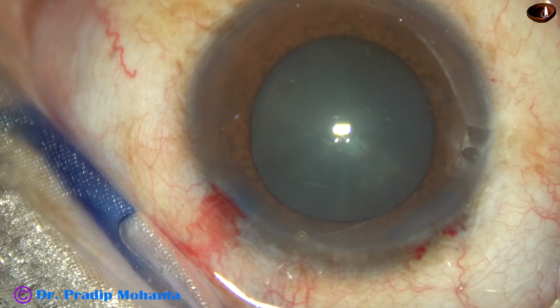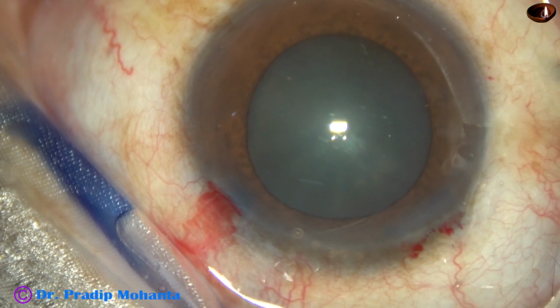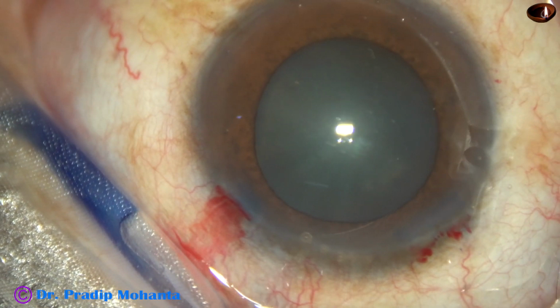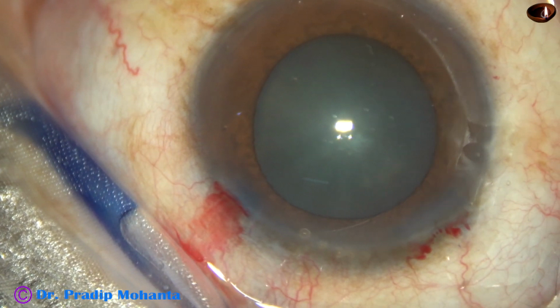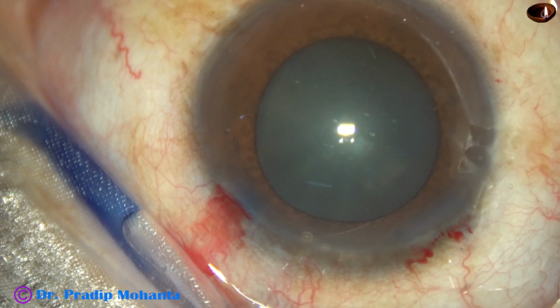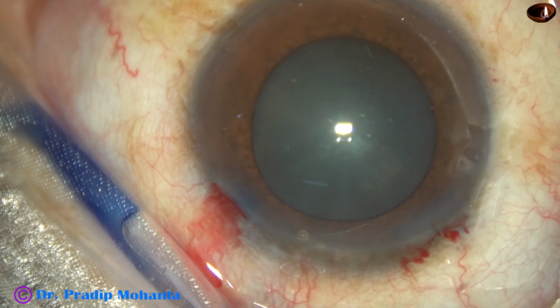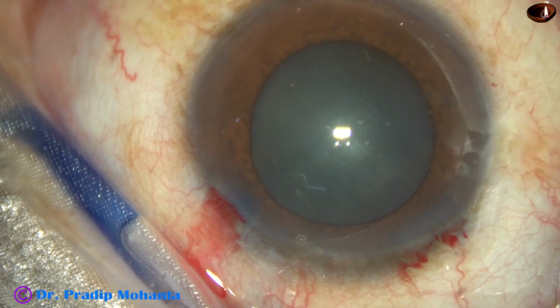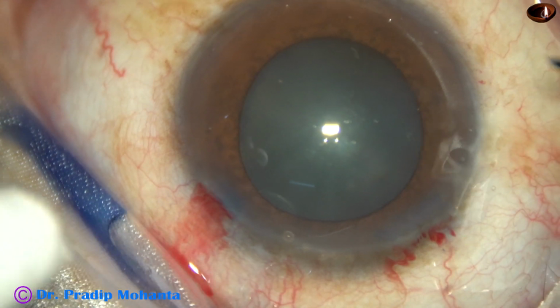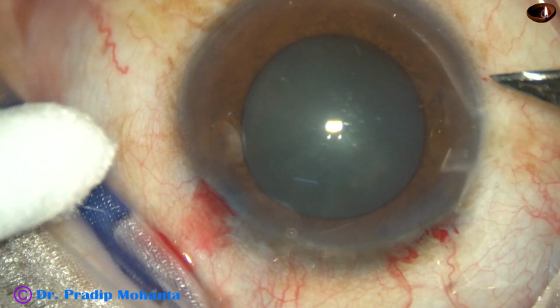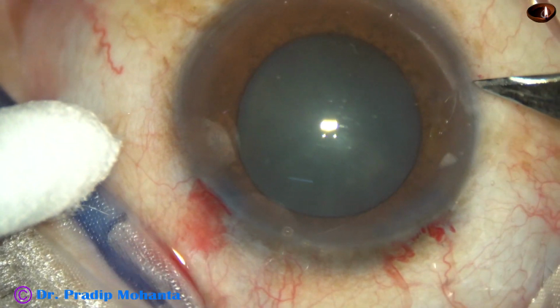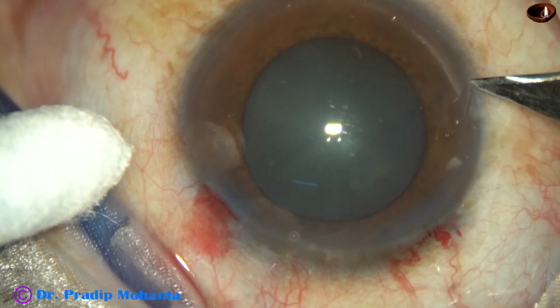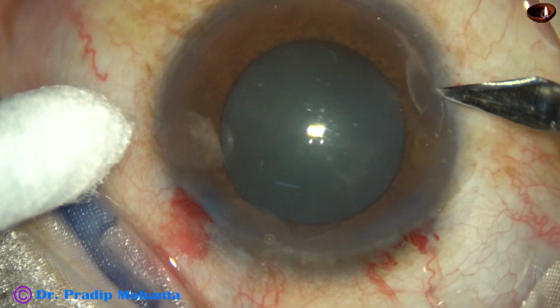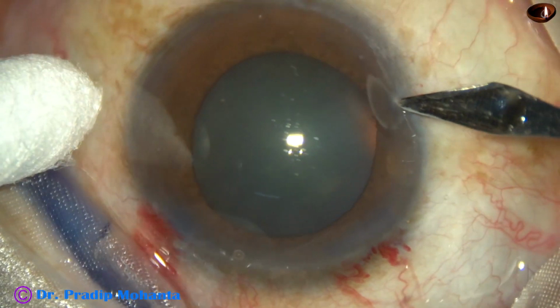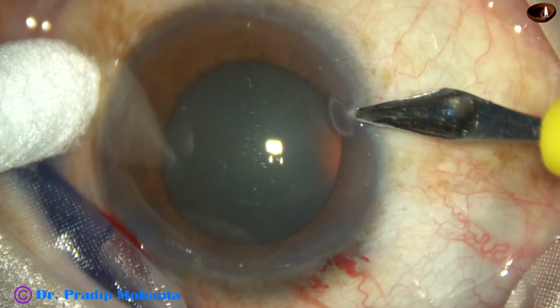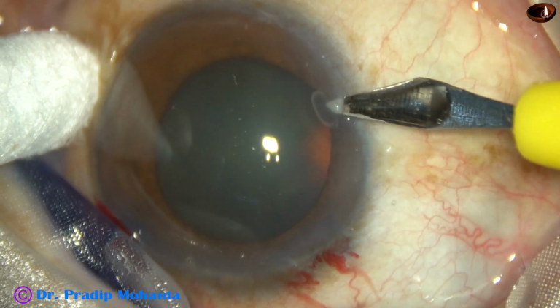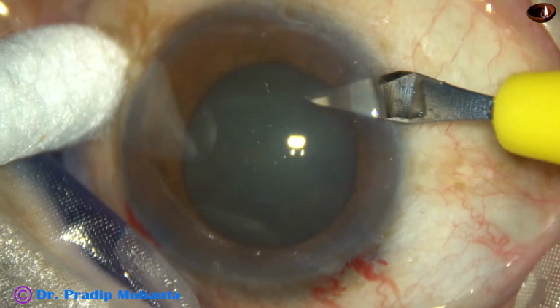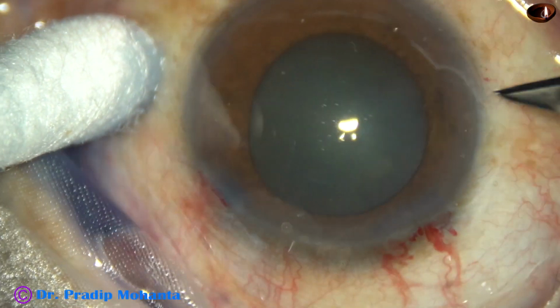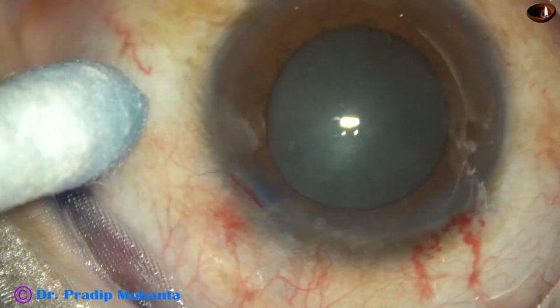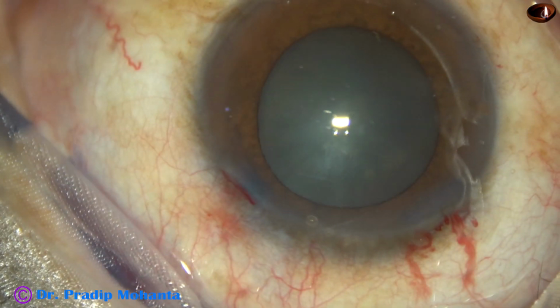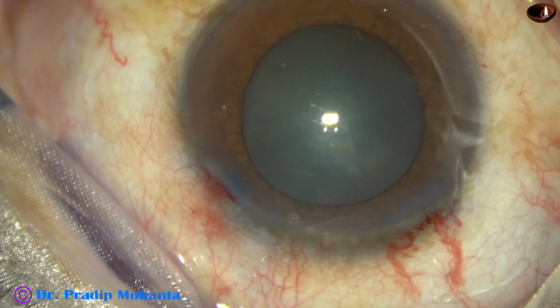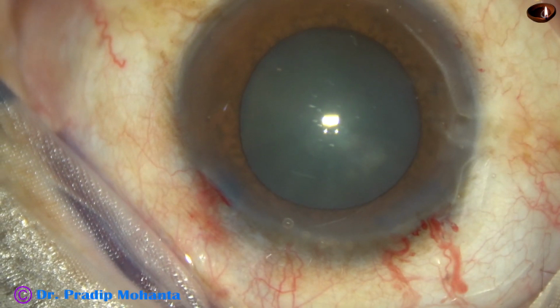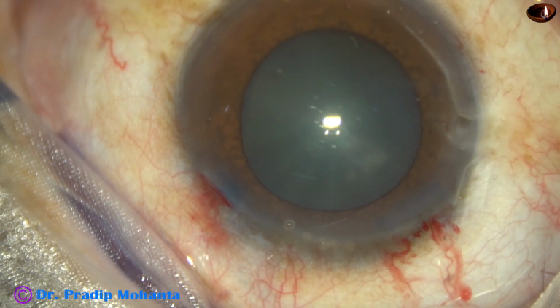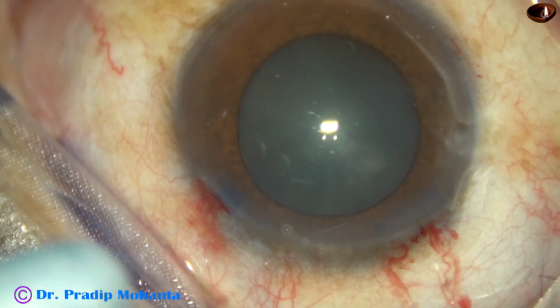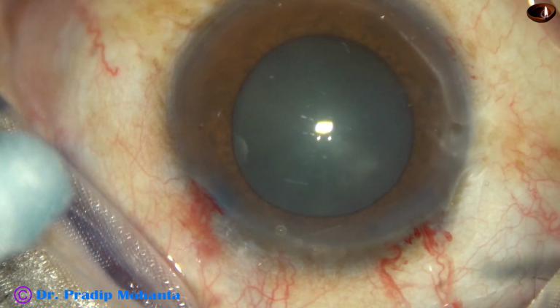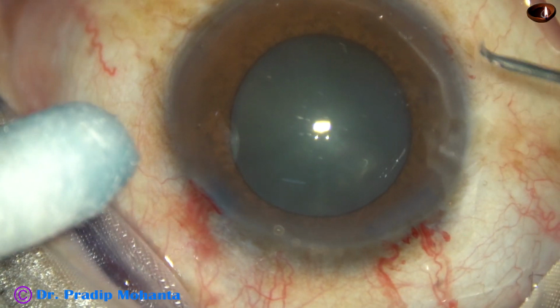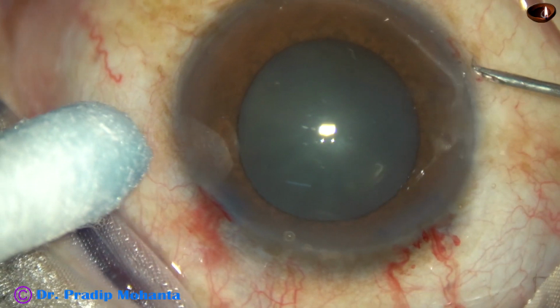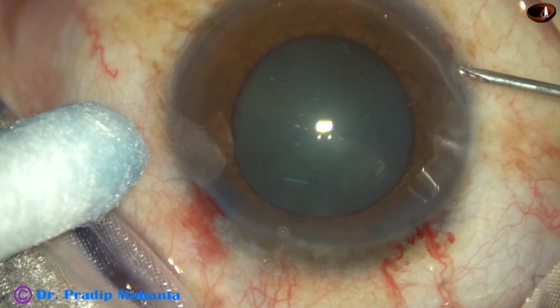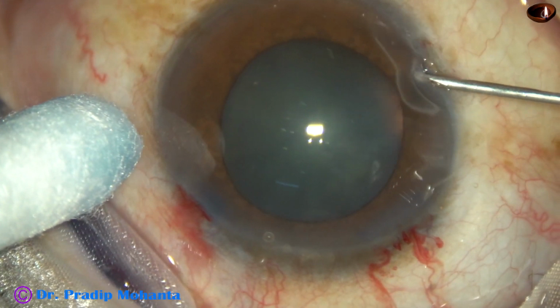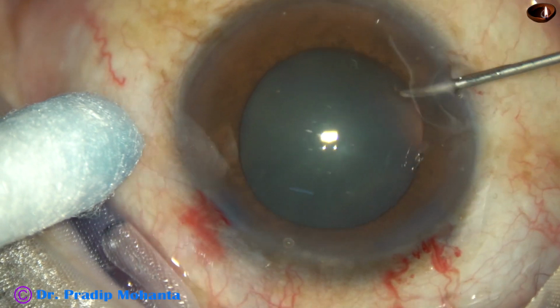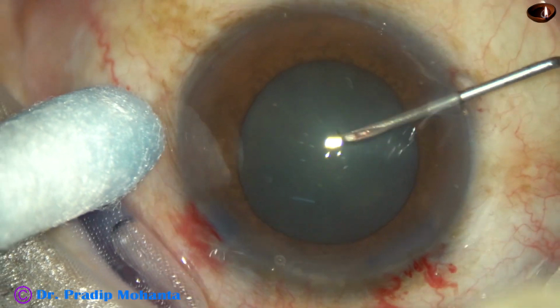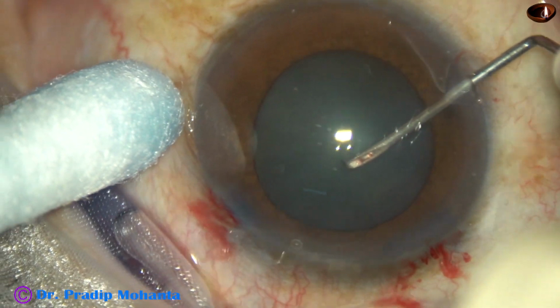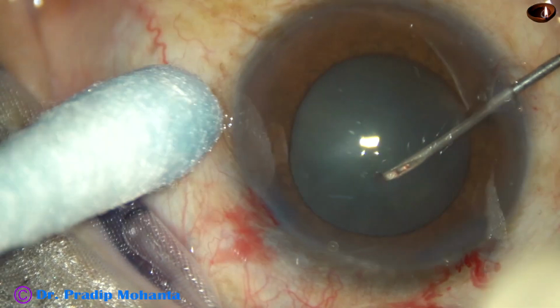Now one more side port is made on the right side of the main incision at around 8:30, that is 2.5 o'clock away from the main incision on the right side. And here is the rhexis.